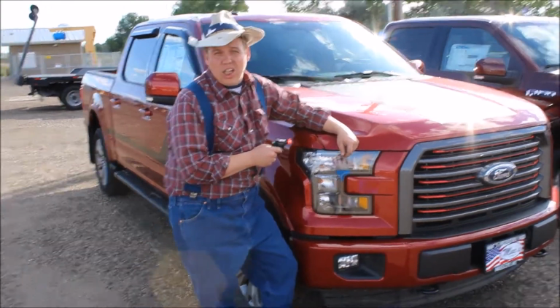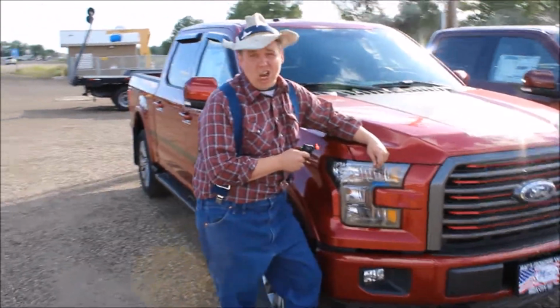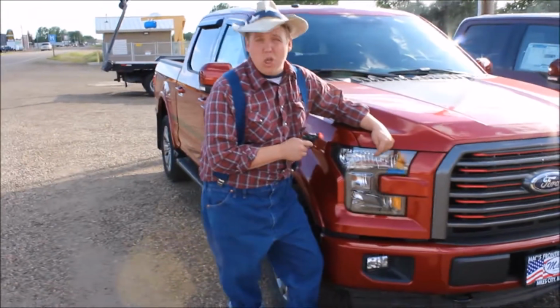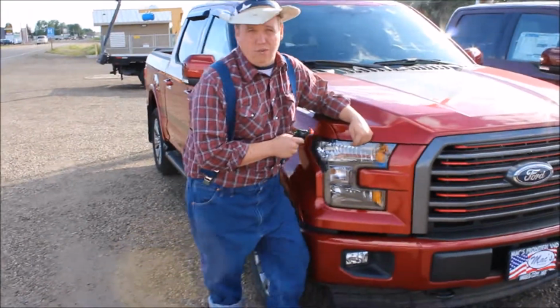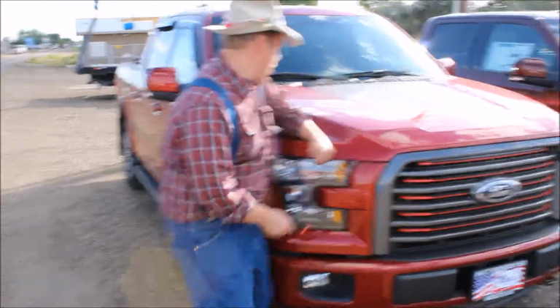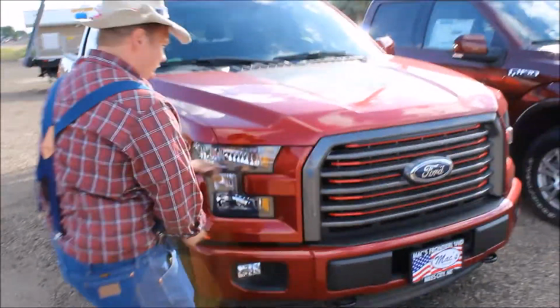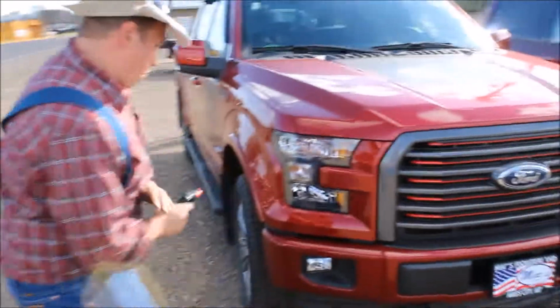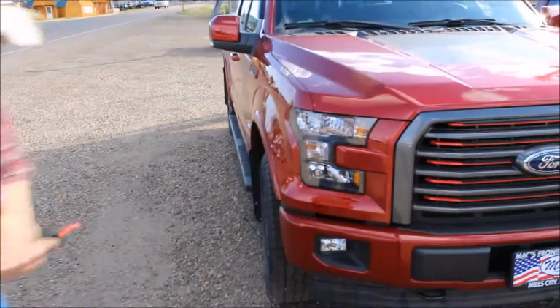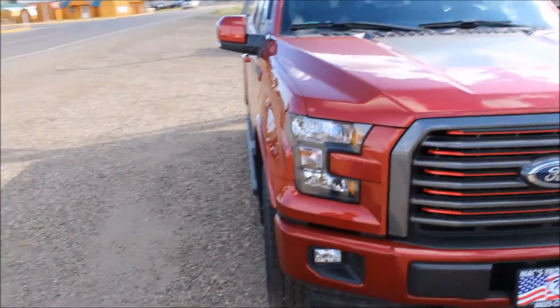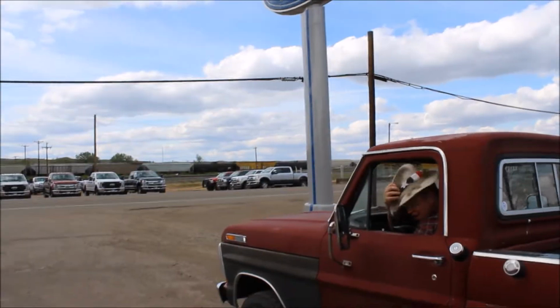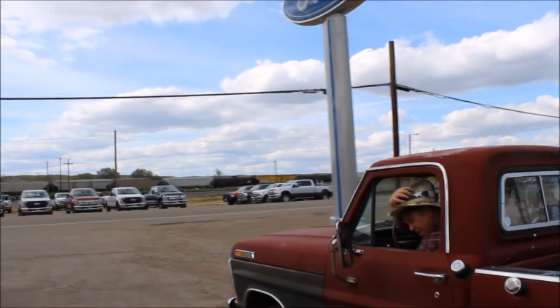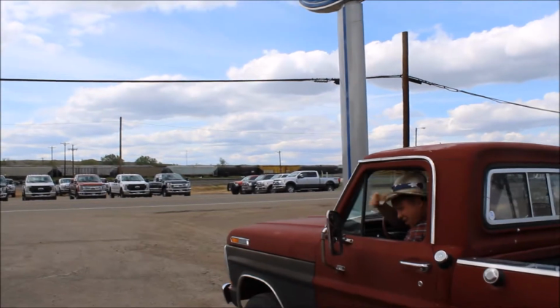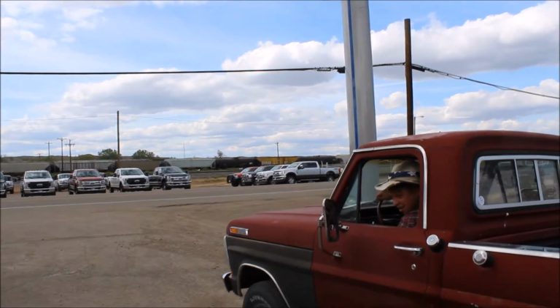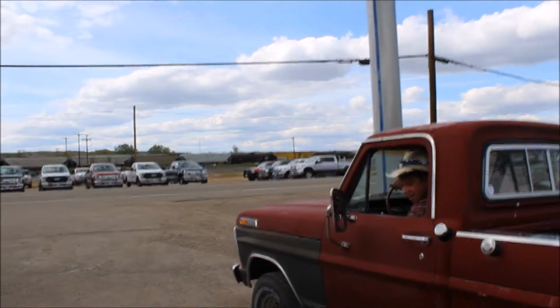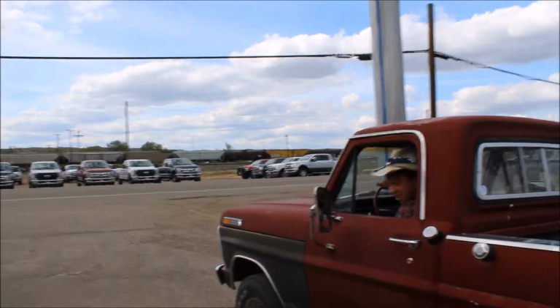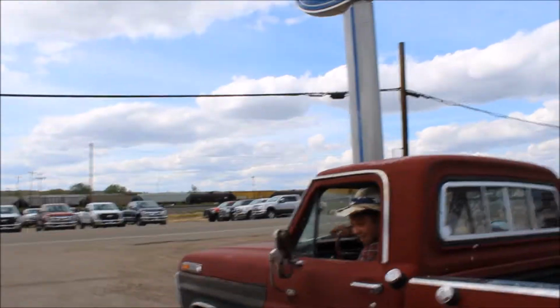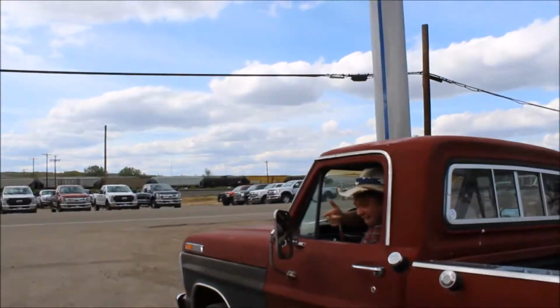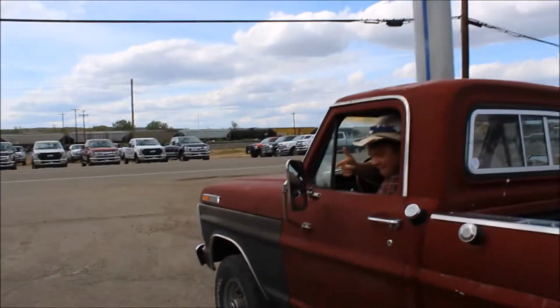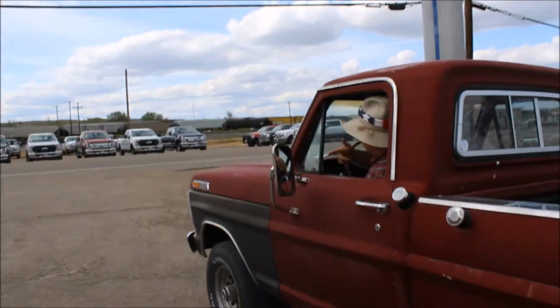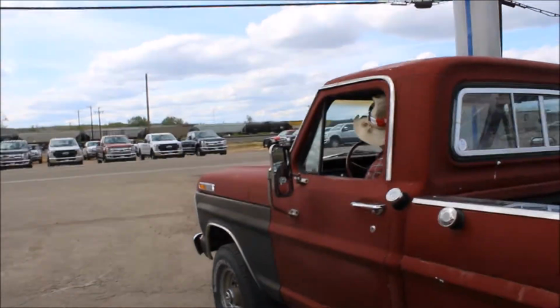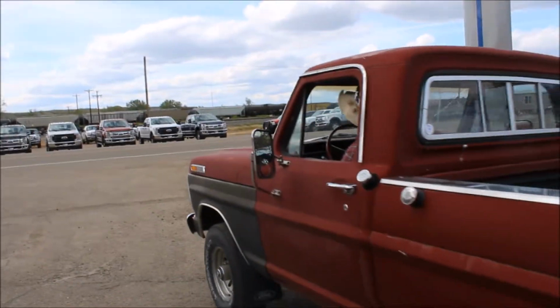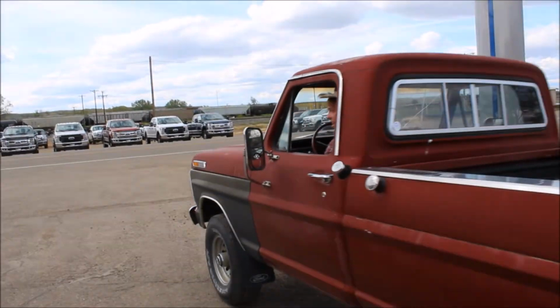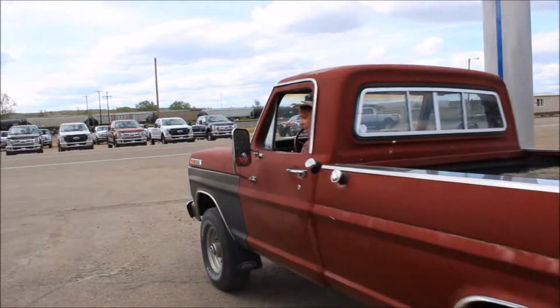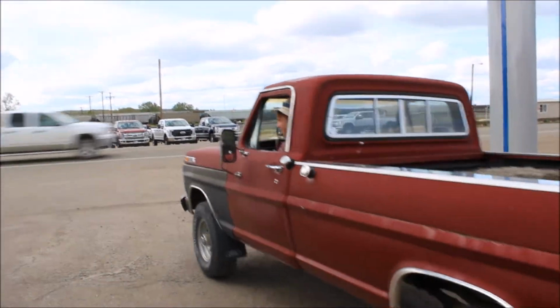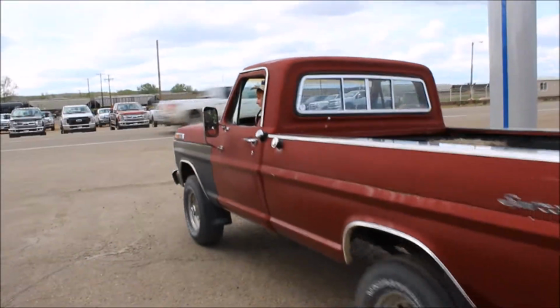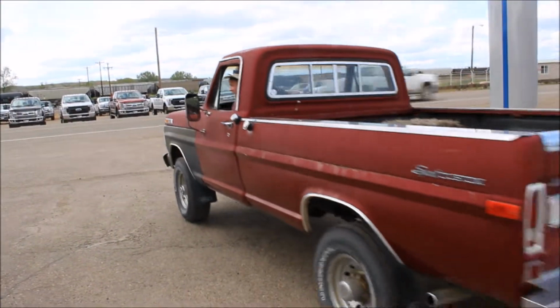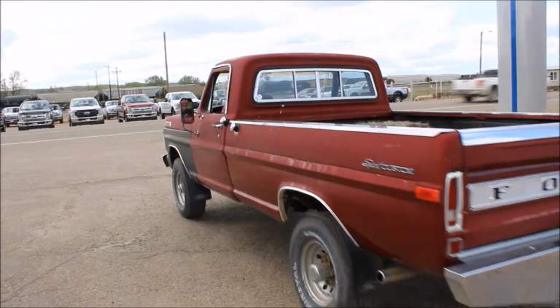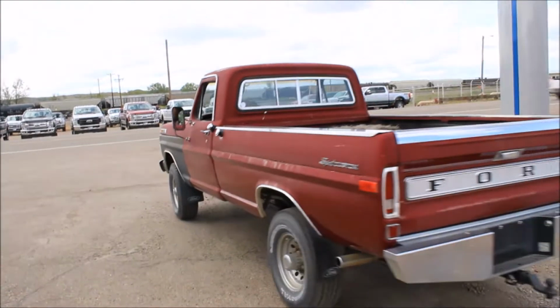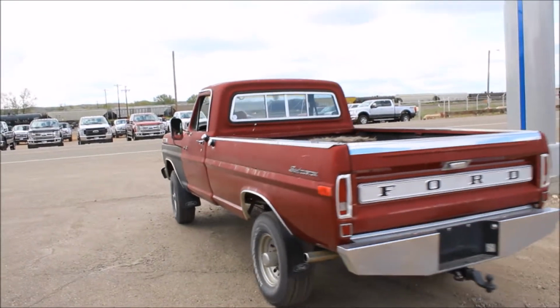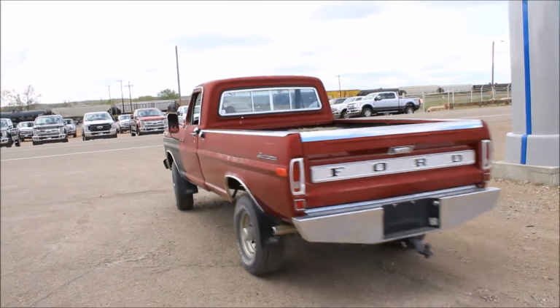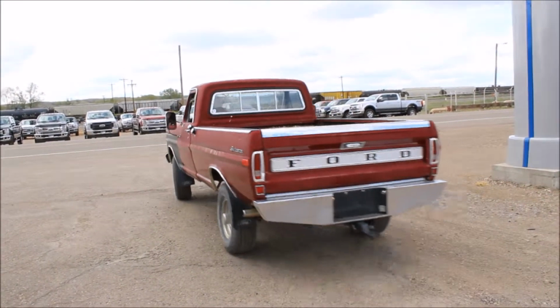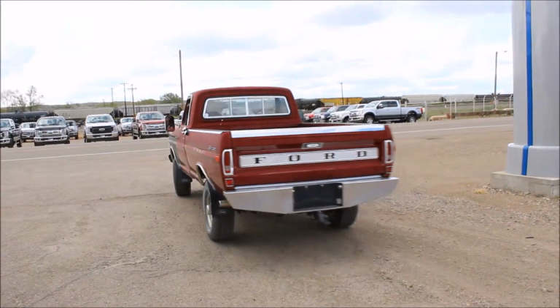These F-150s are so beautiful, you gotta get down here to see them. Thanks again for spending some time with us. We'll talk to you soon.